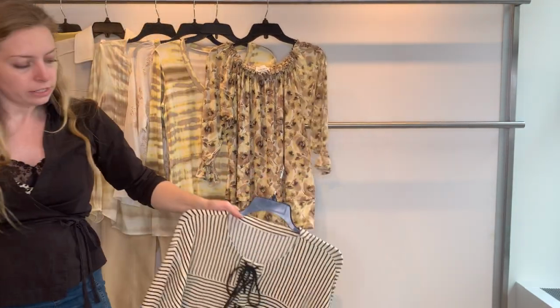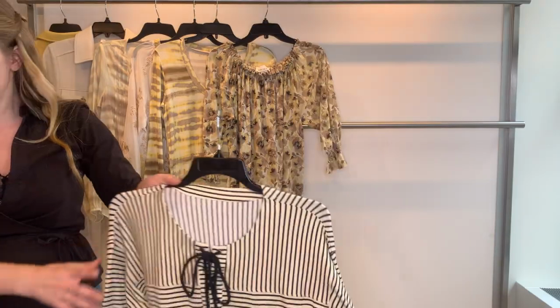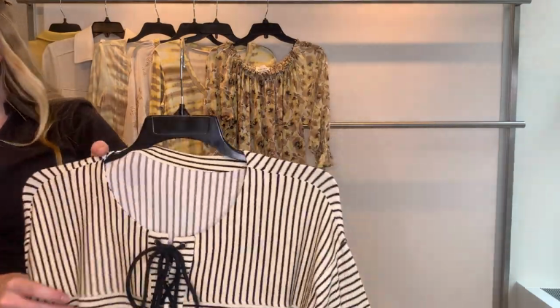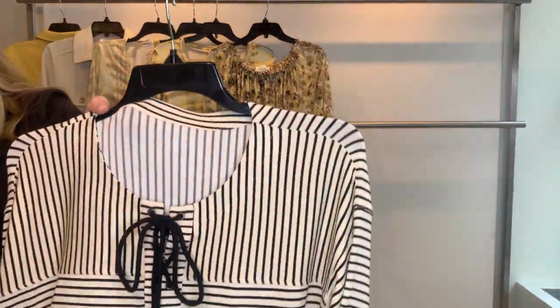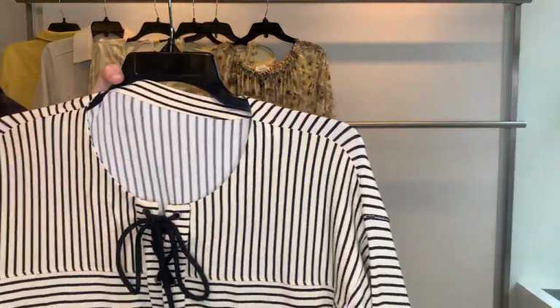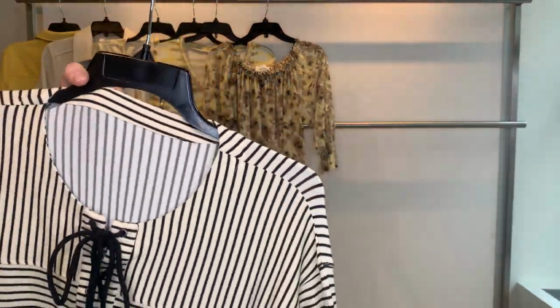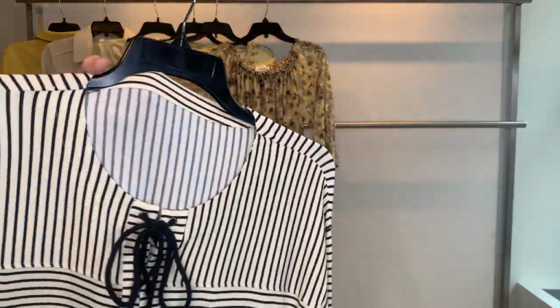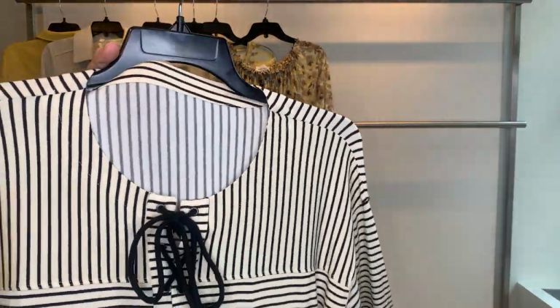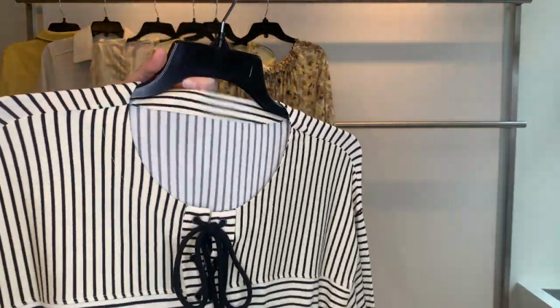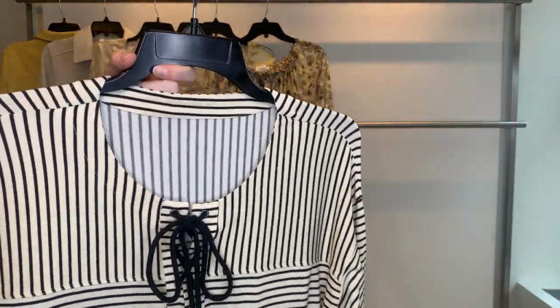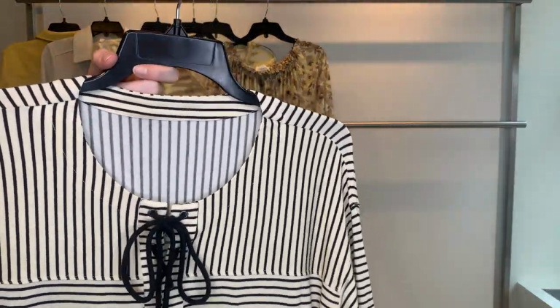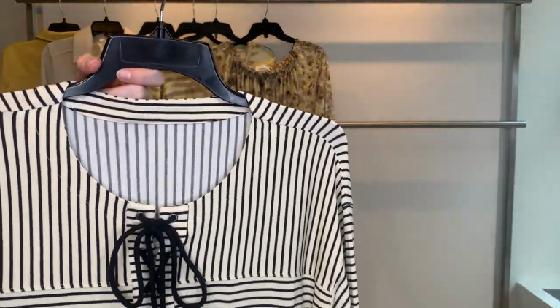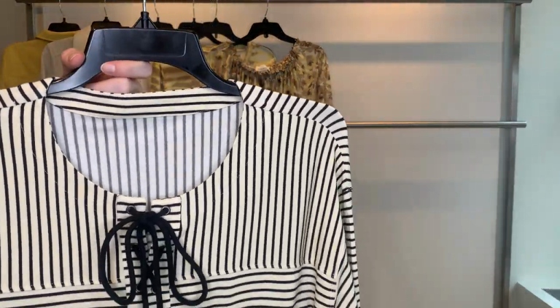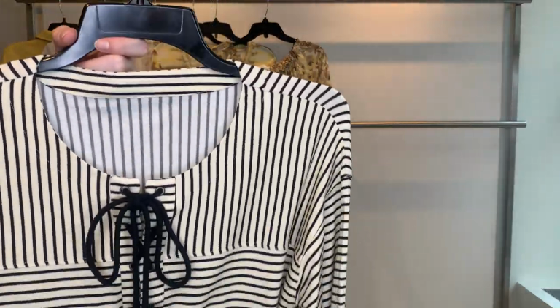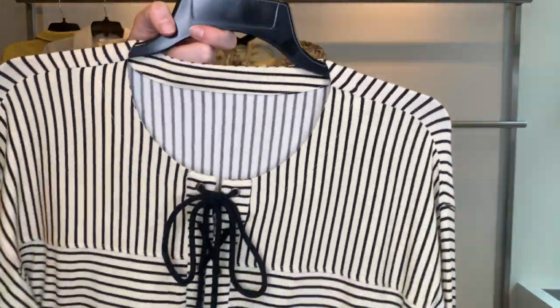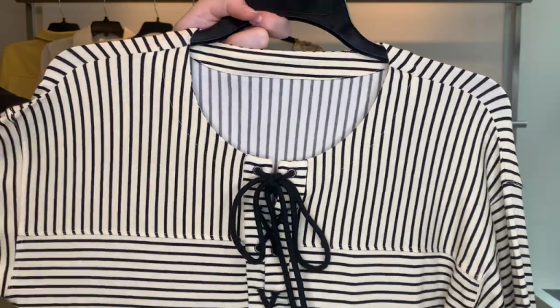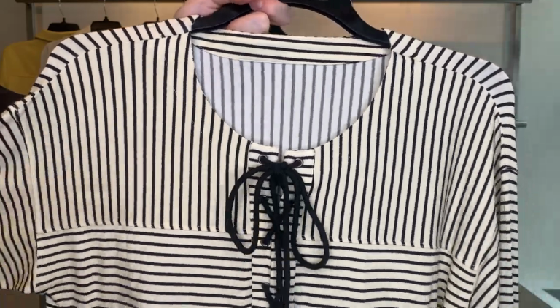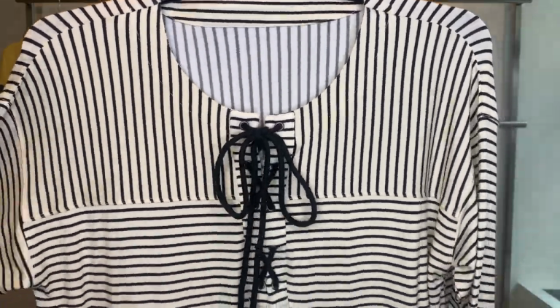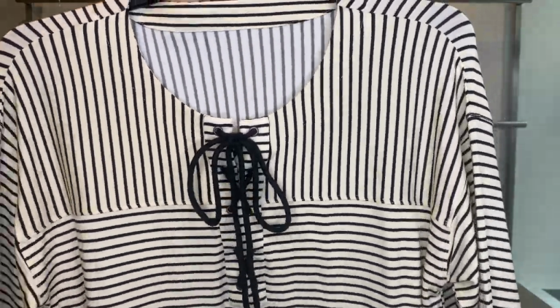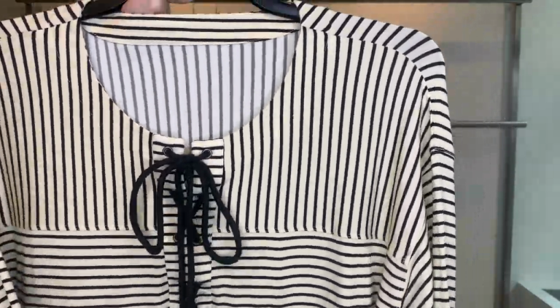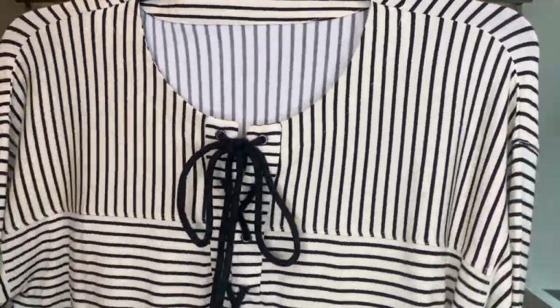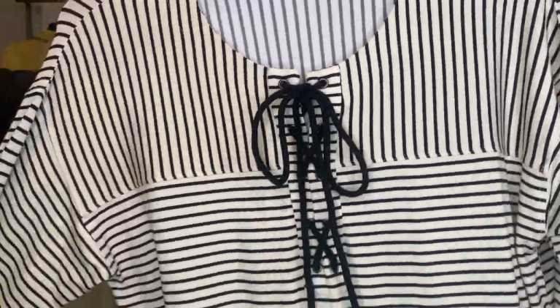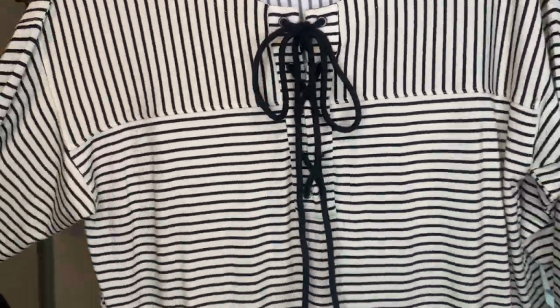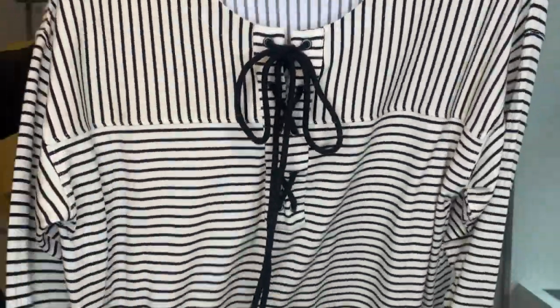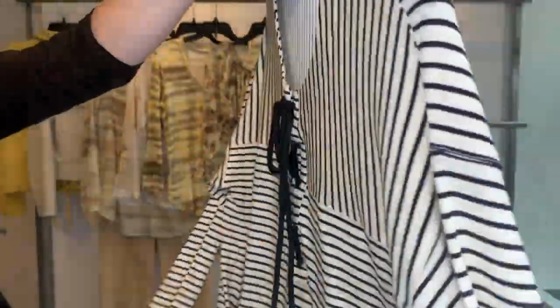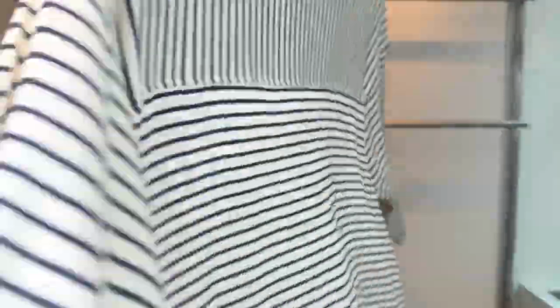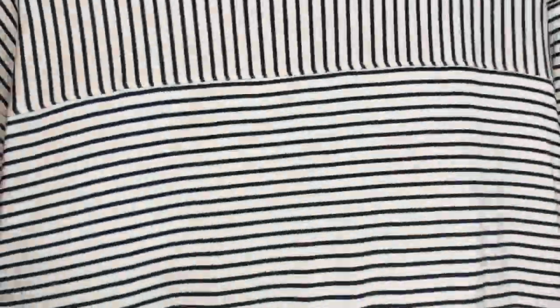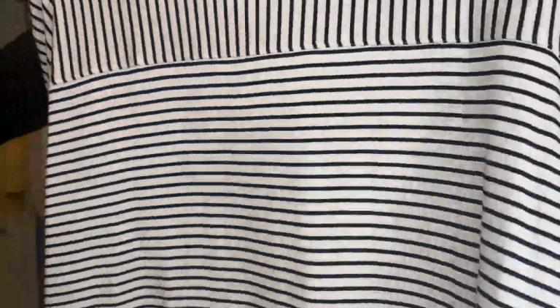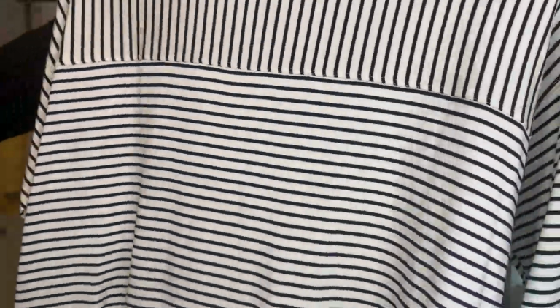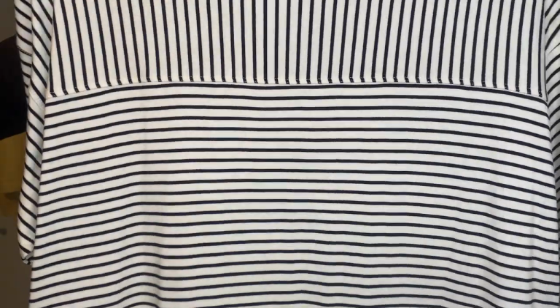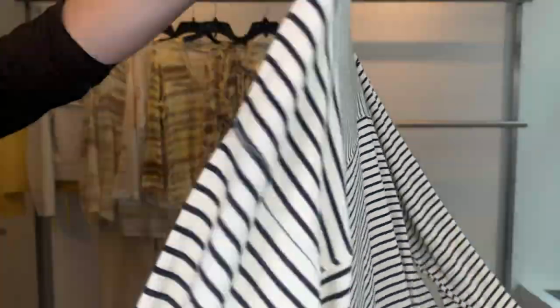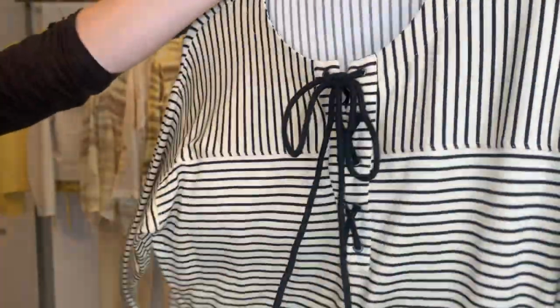Then we have a little stripe leisure piece, style 25556. Cost $19.76, retailing at $59.